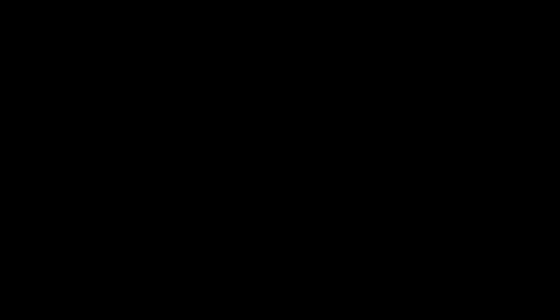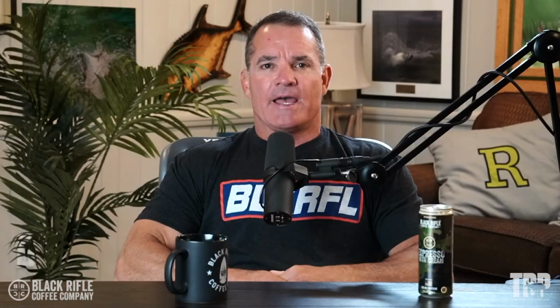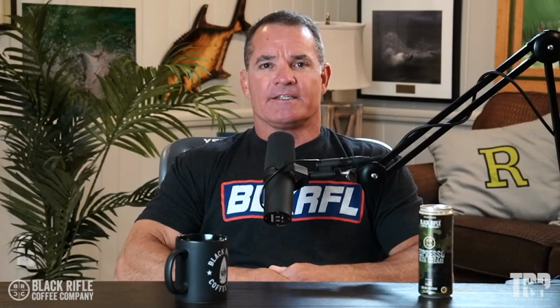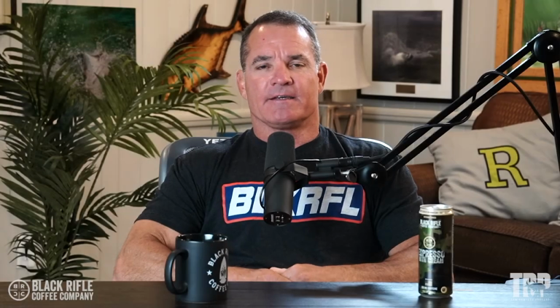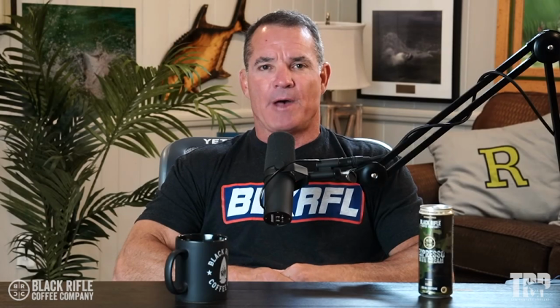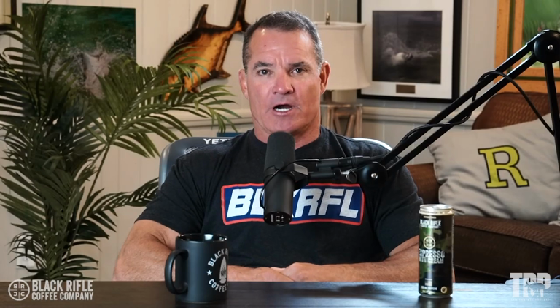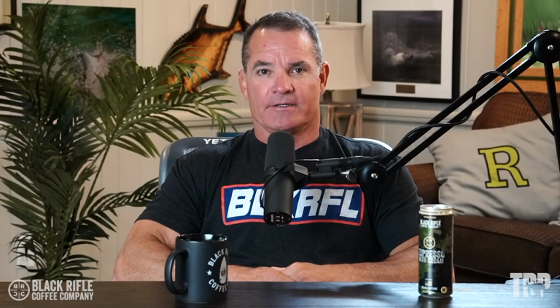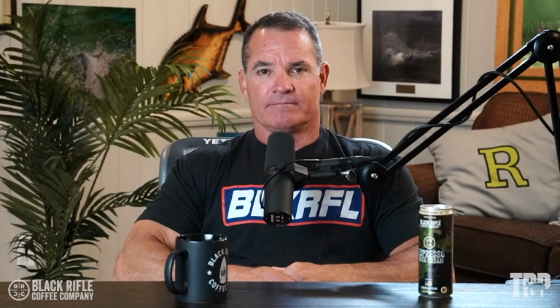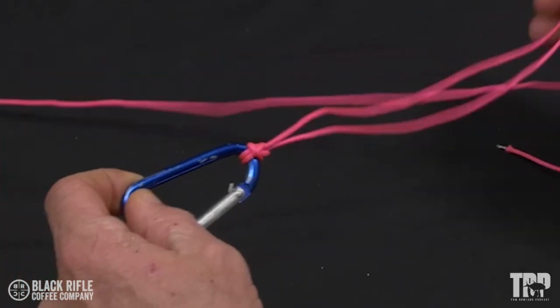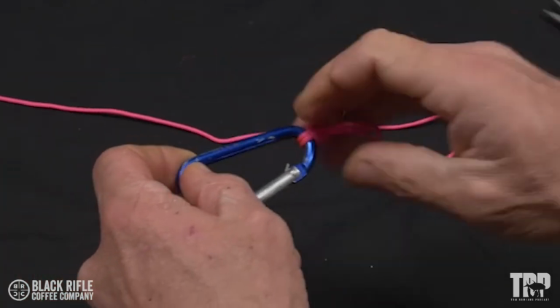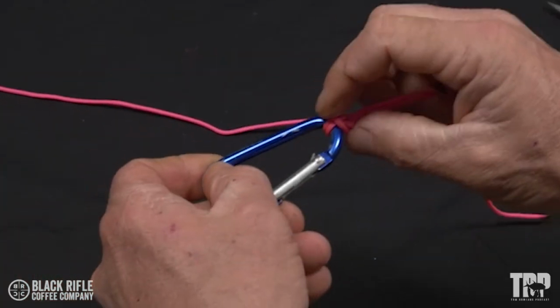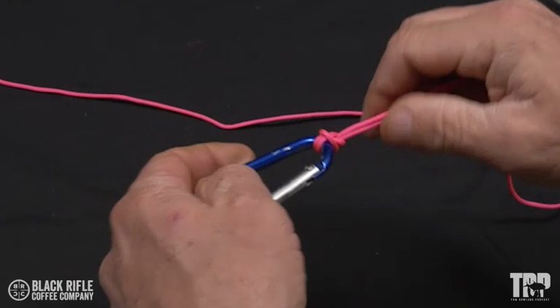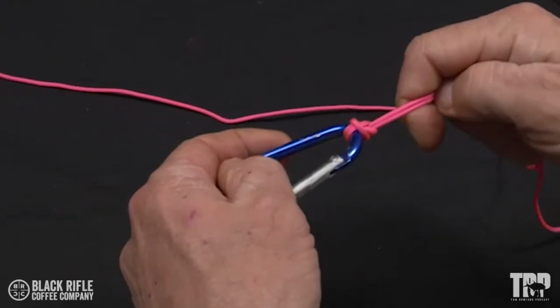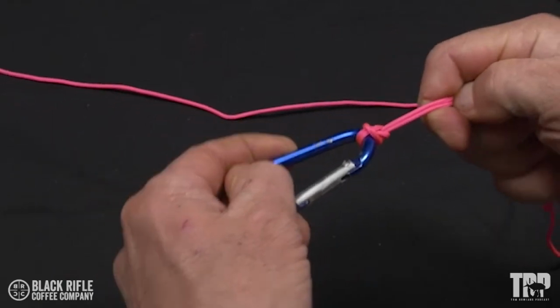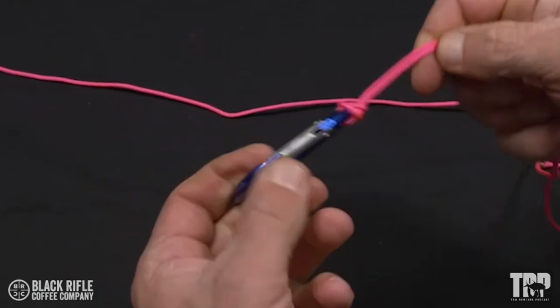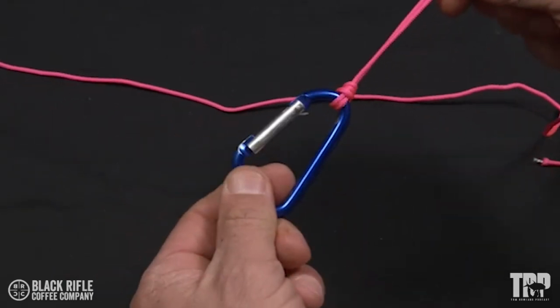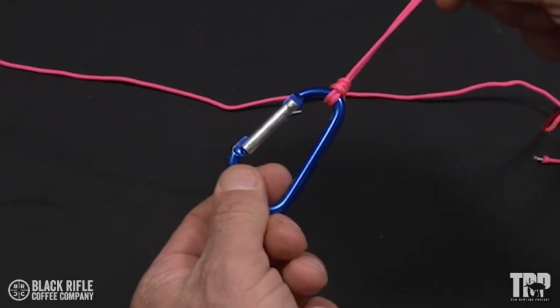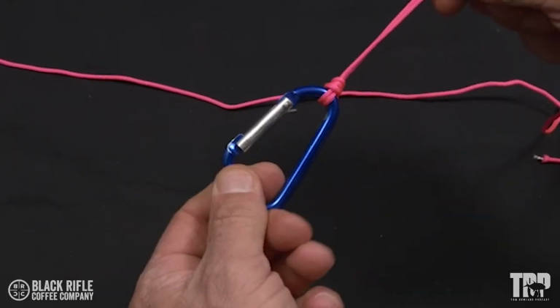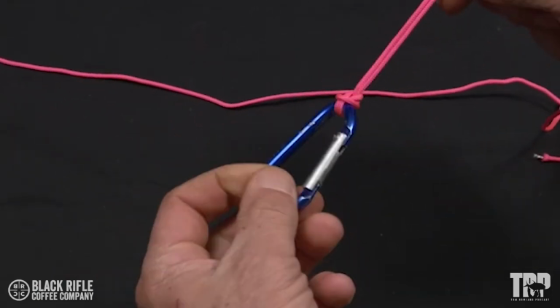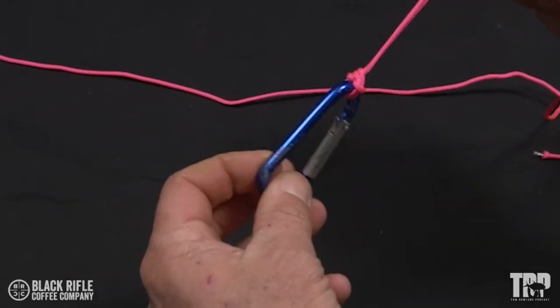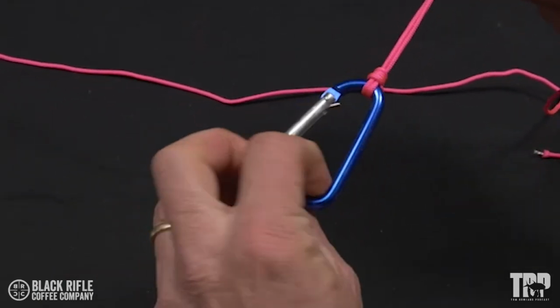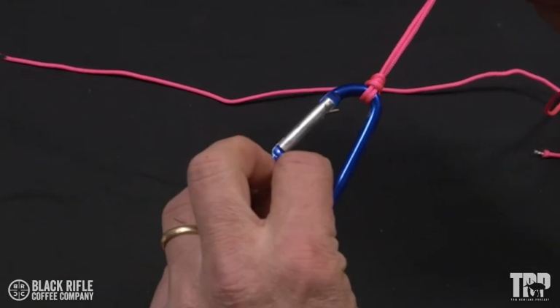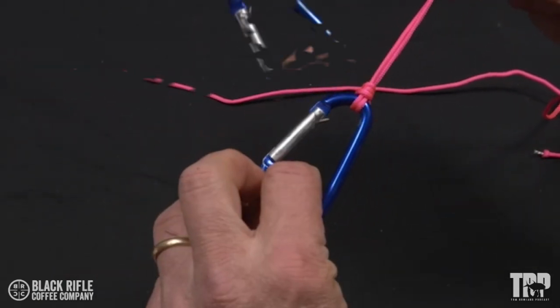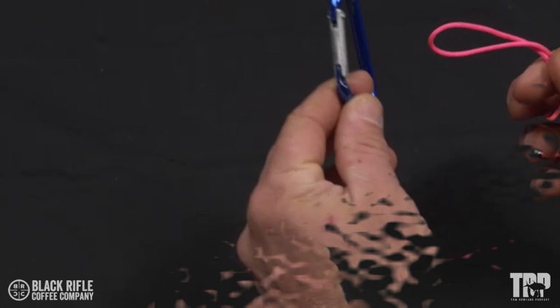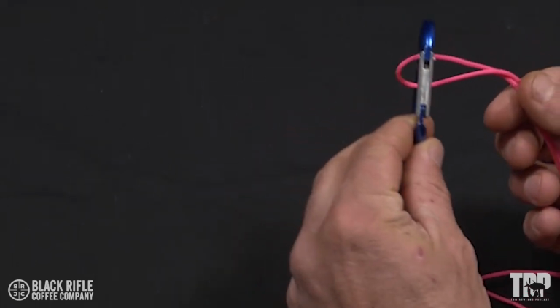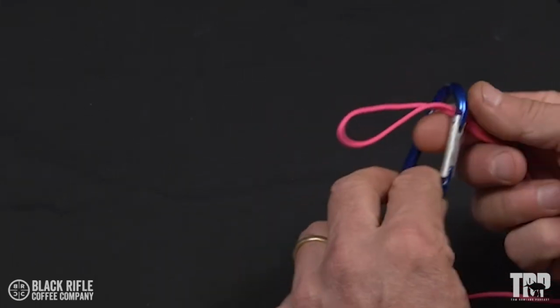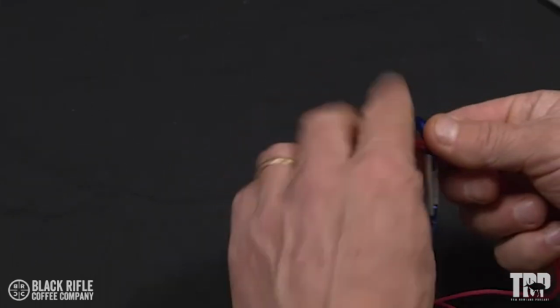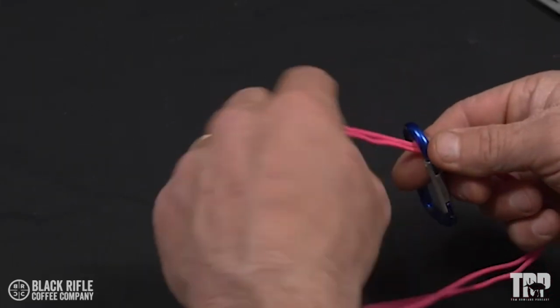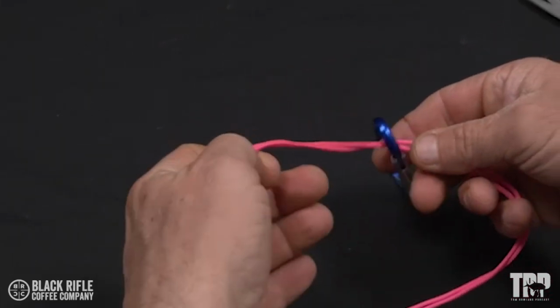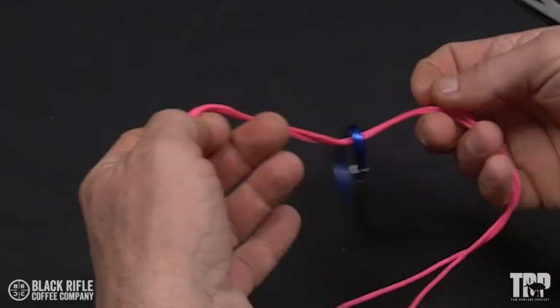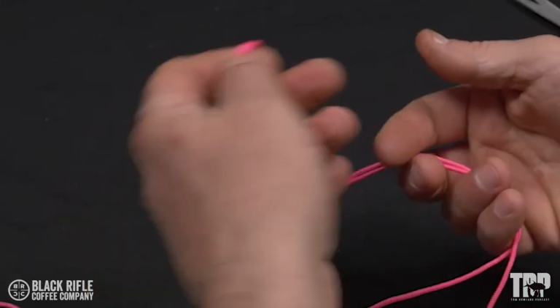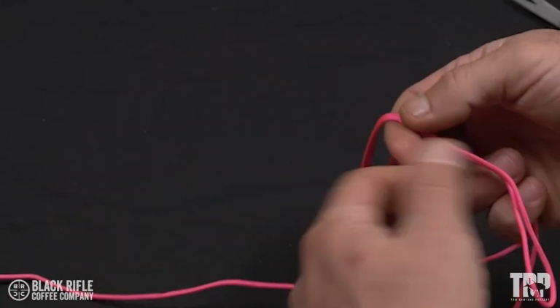We're tying and testing the Palomar knot. The Palomar knot is used to tie on any sort of fishing lure or hook, and it is a very strong knot. It's very easy to tie — you double the line and put the doubled line through the eye of the hook.